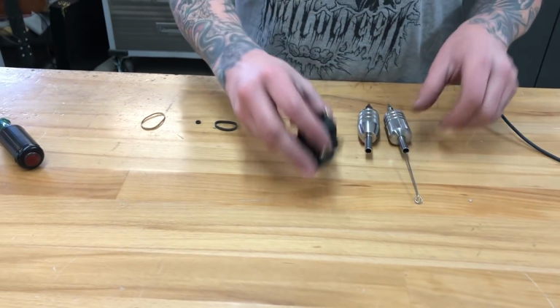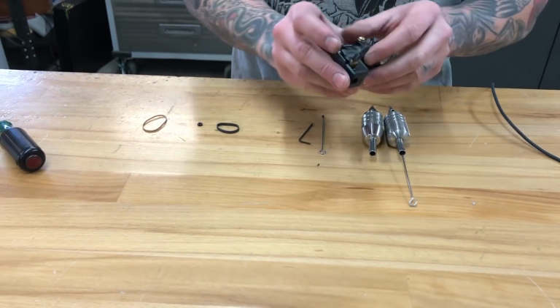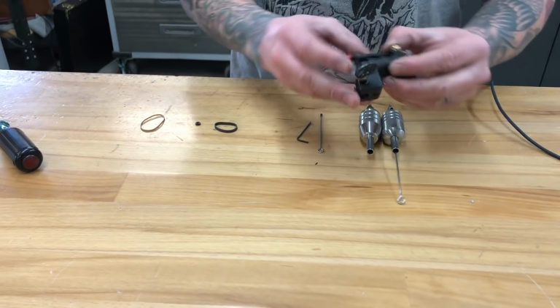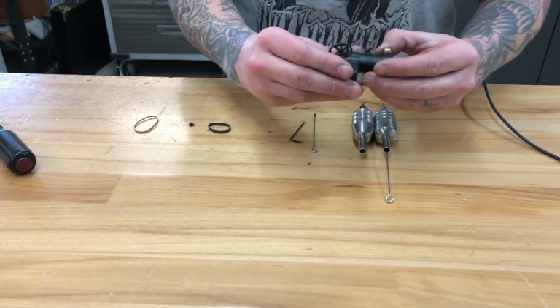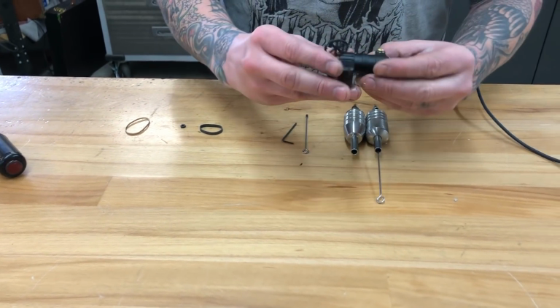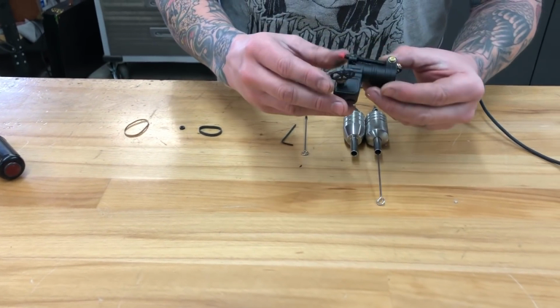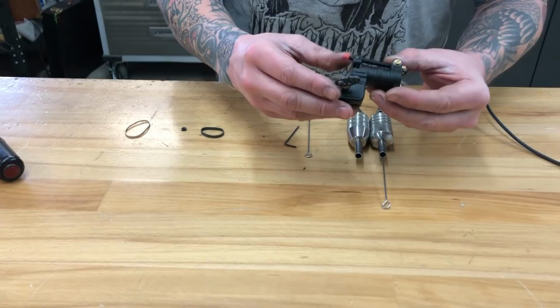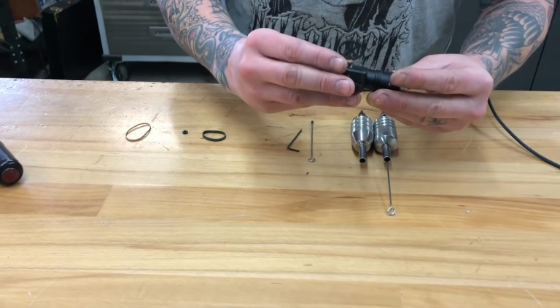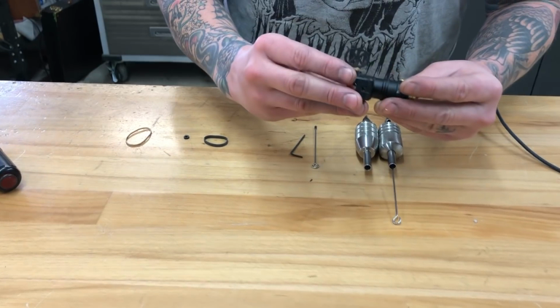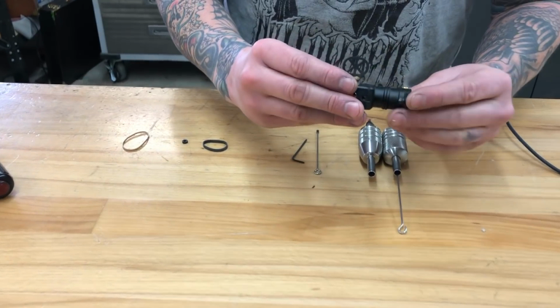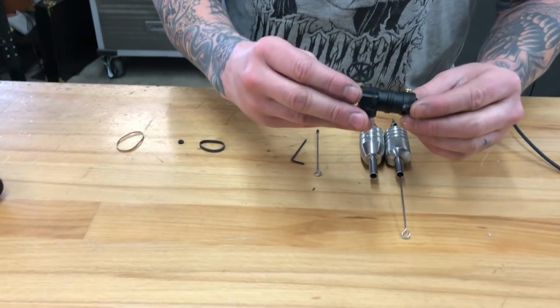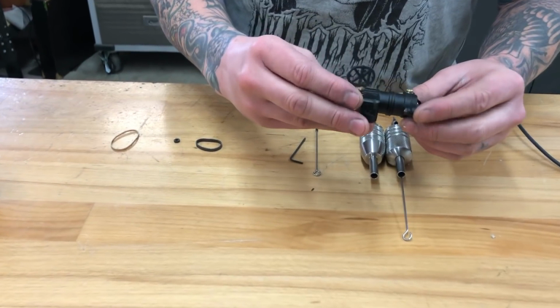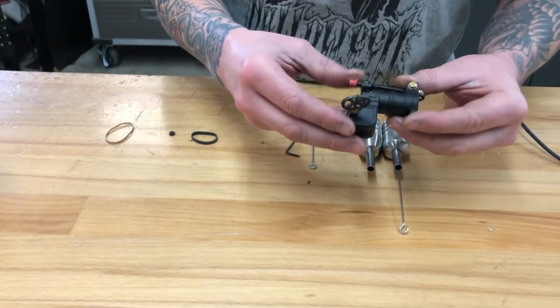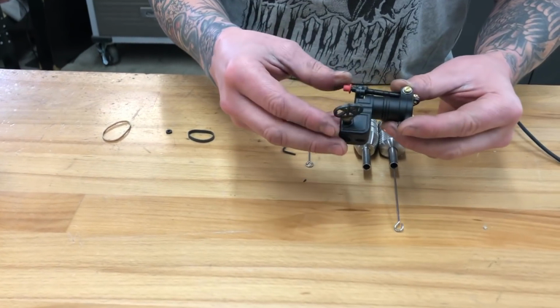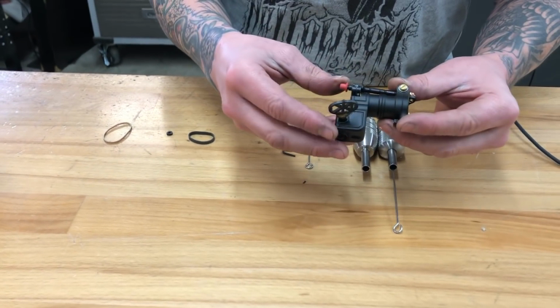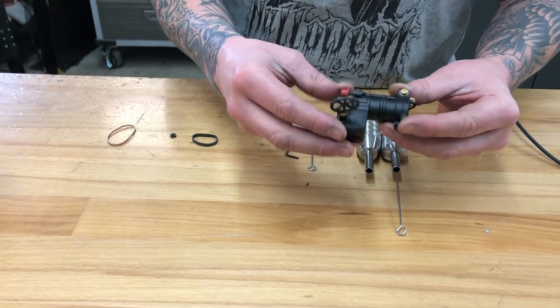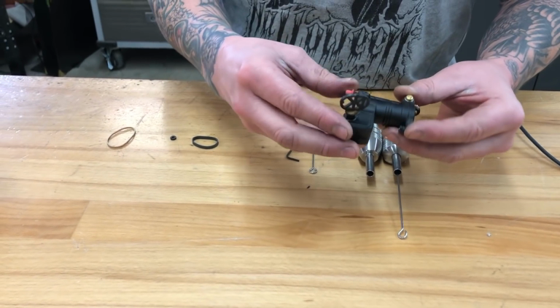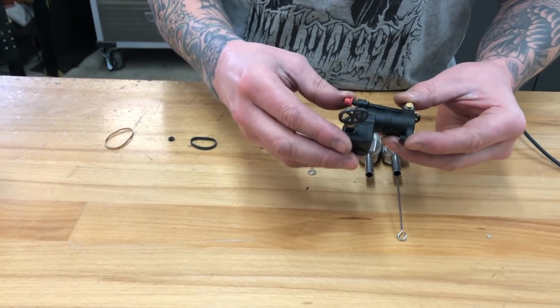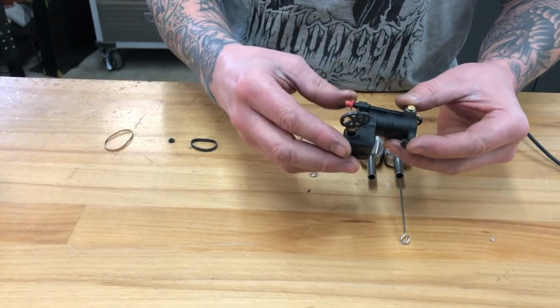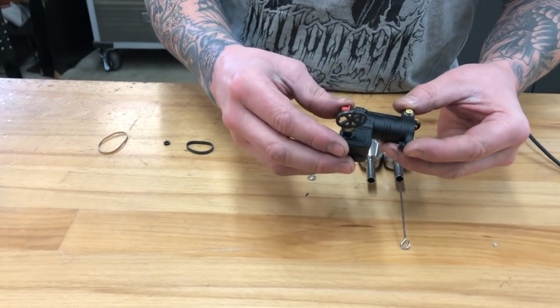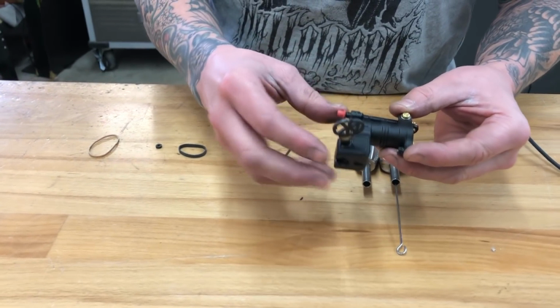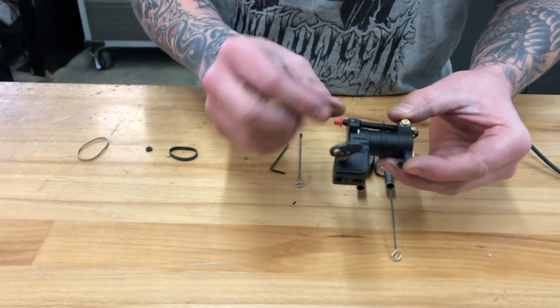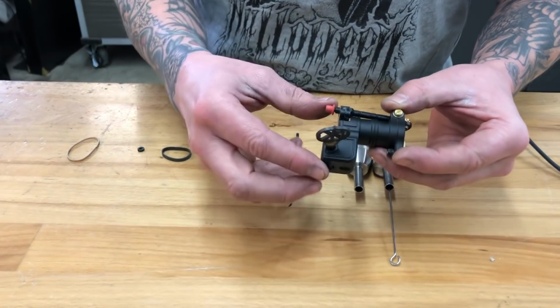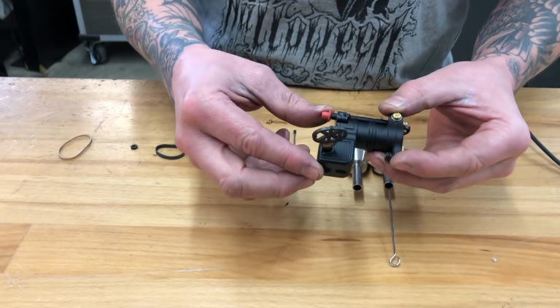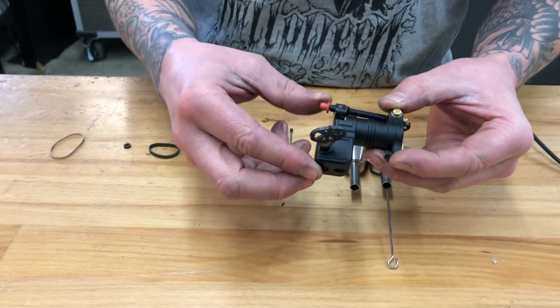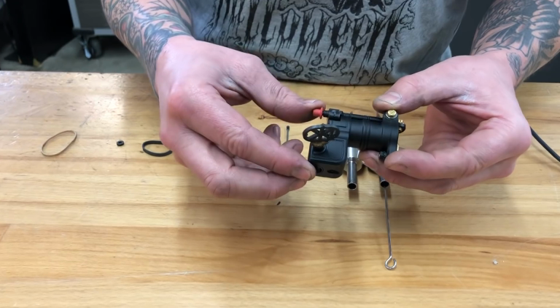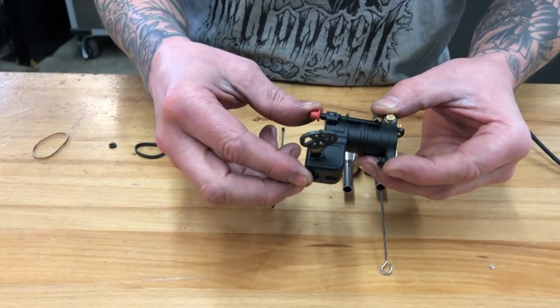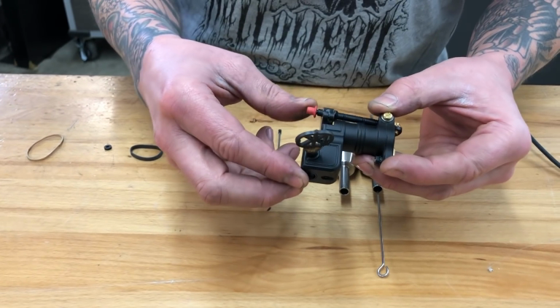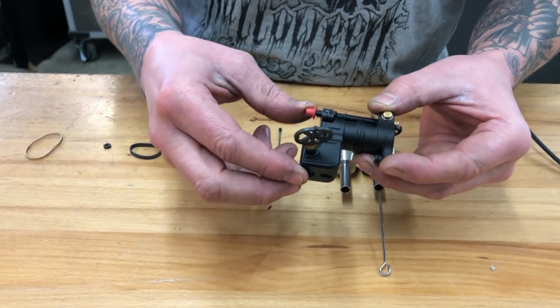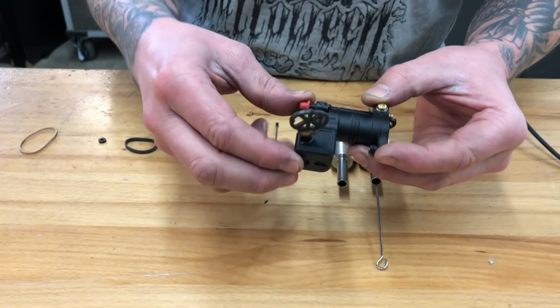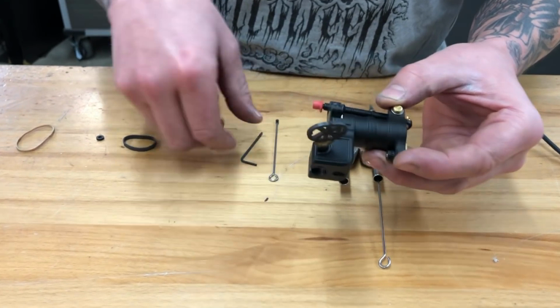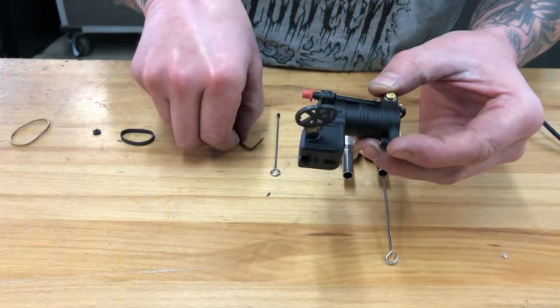It comes out of the box set up for standard needles, and you can tell because there will be return spring tension on the armature bar.